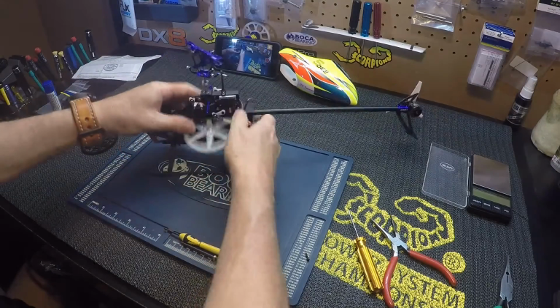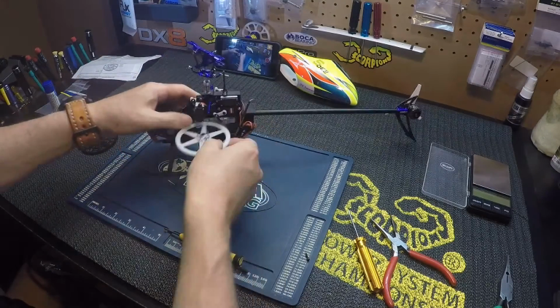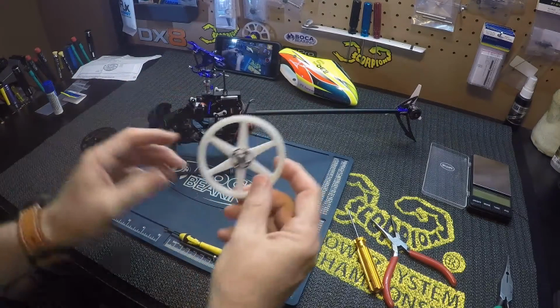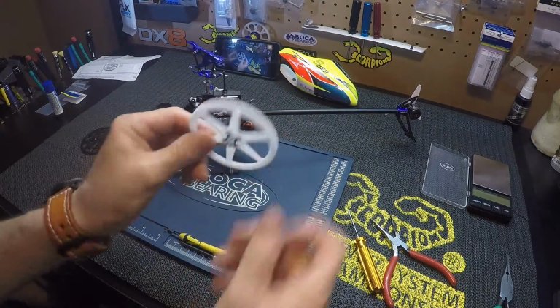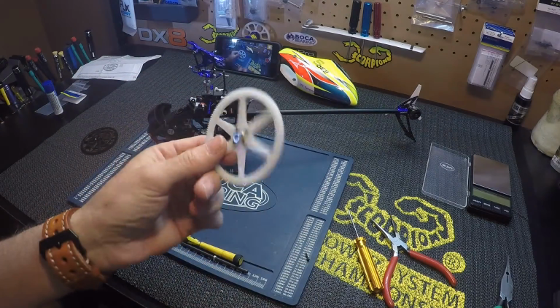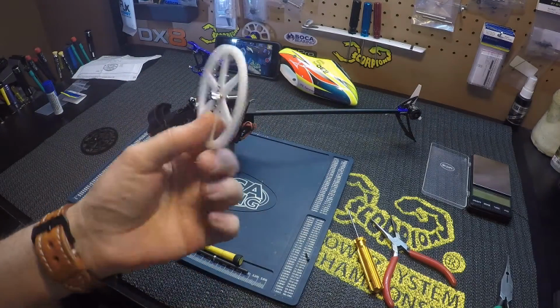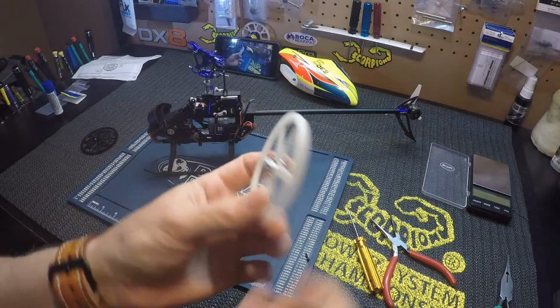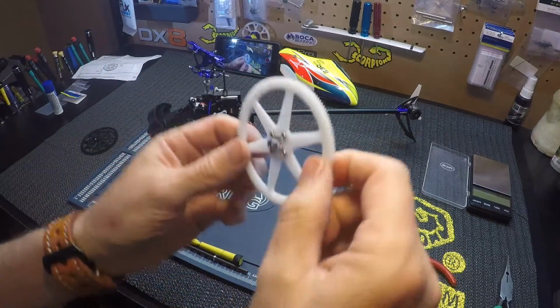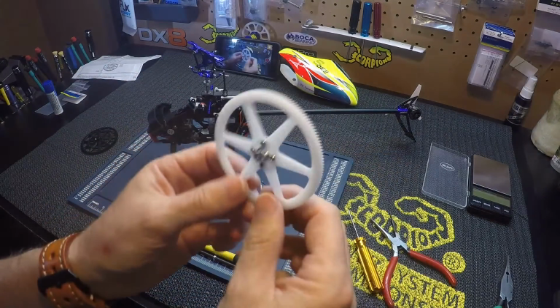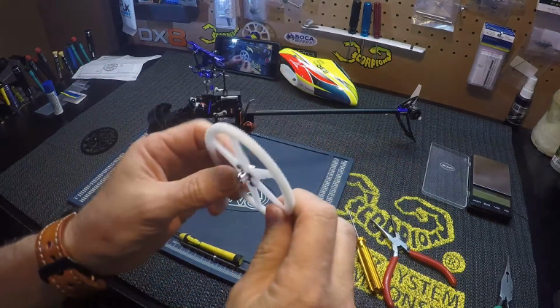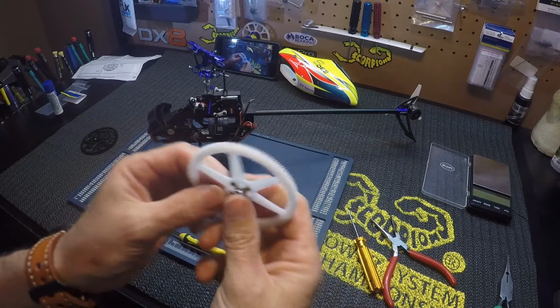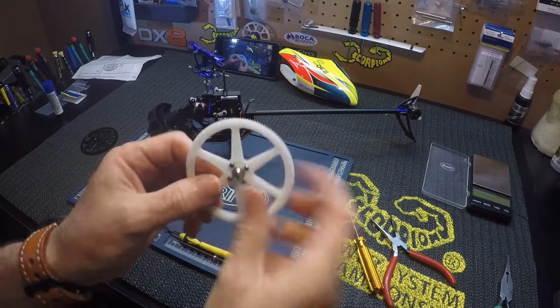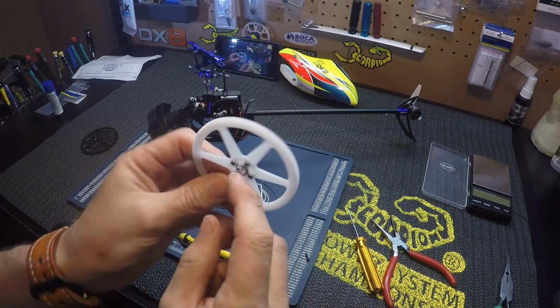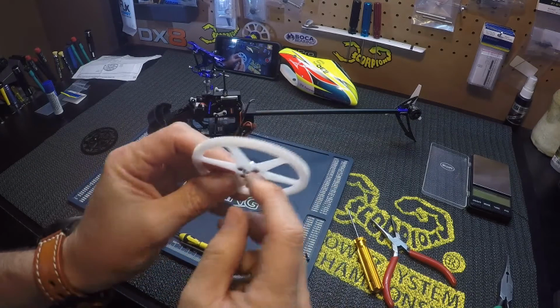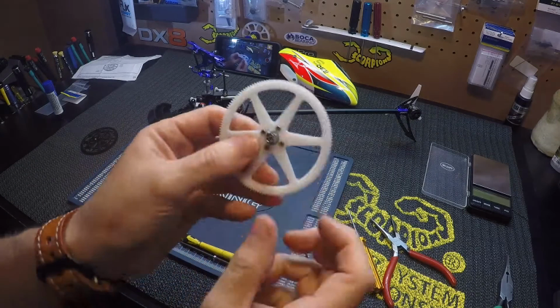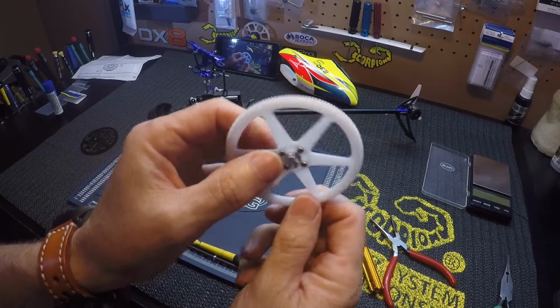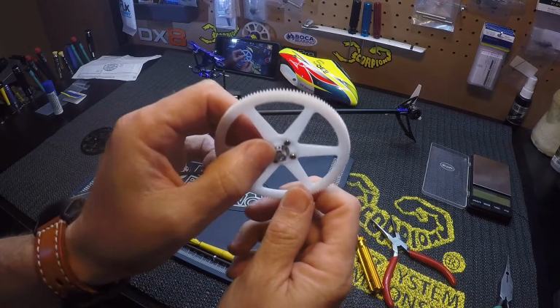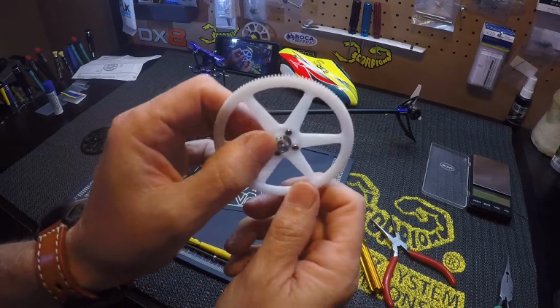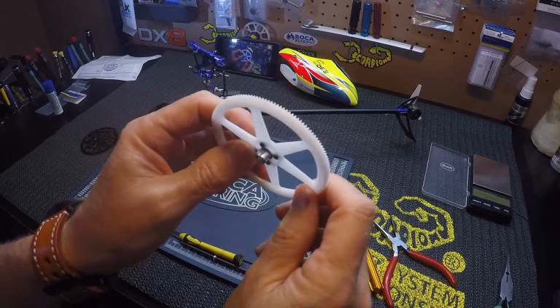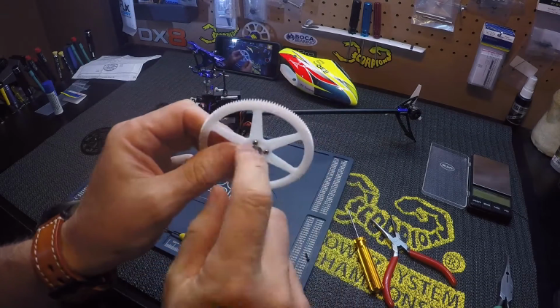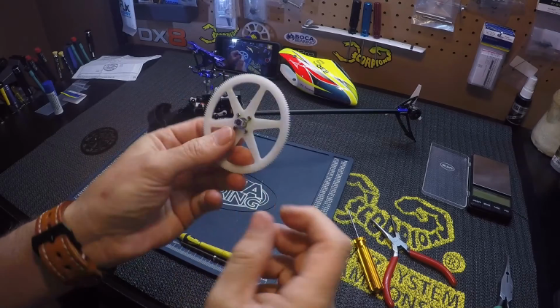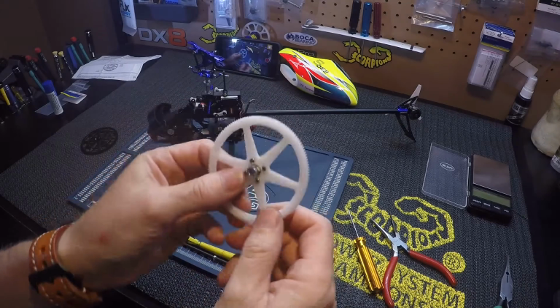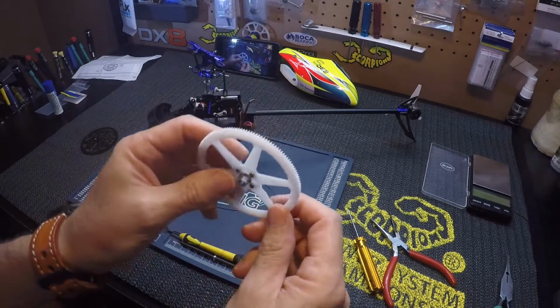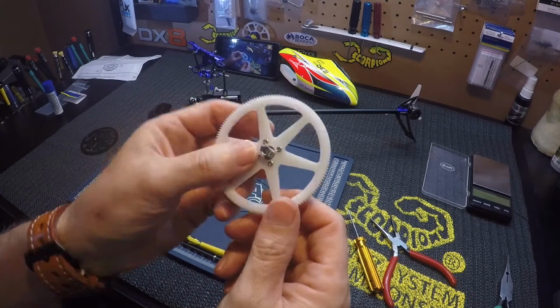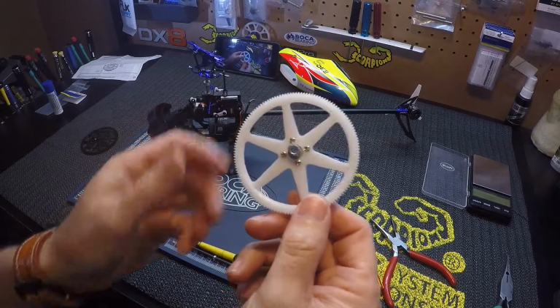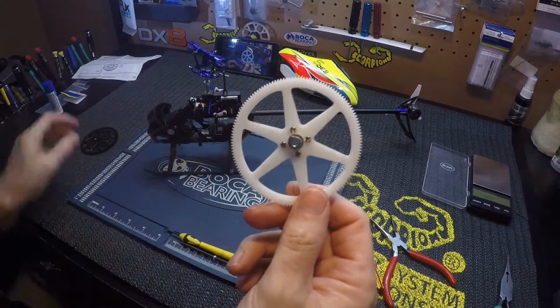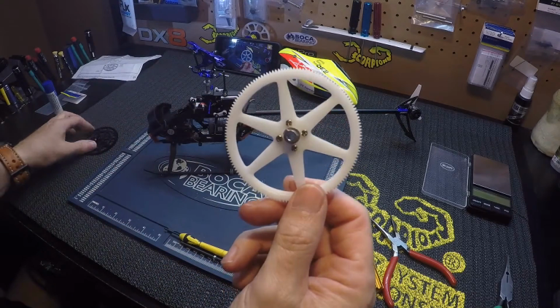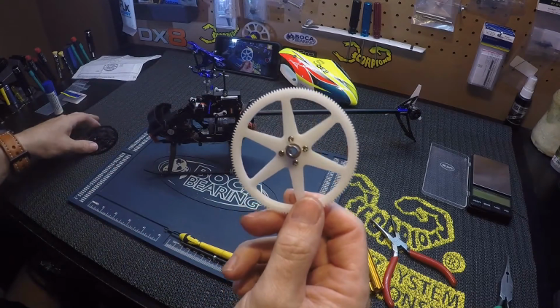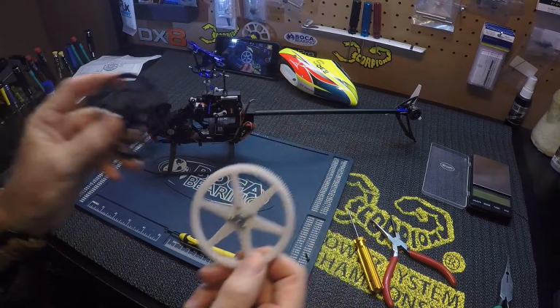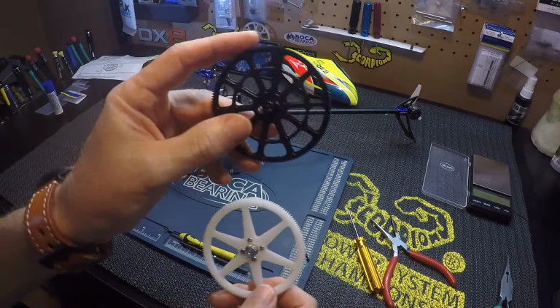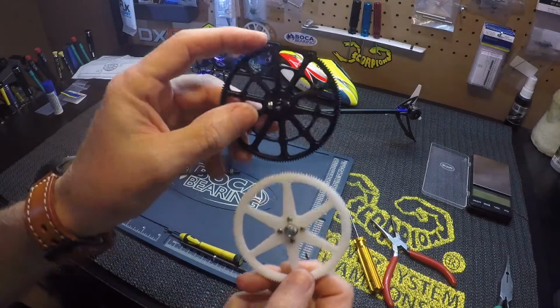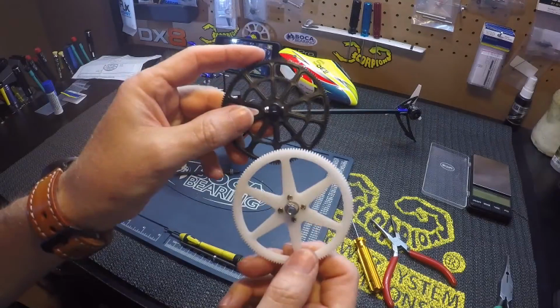That's the nice thing about the aftermarket - this is Micro Heli. The nut is built into the hub, so when you take it apart and put it back together it's a lot easier than the stock setup.